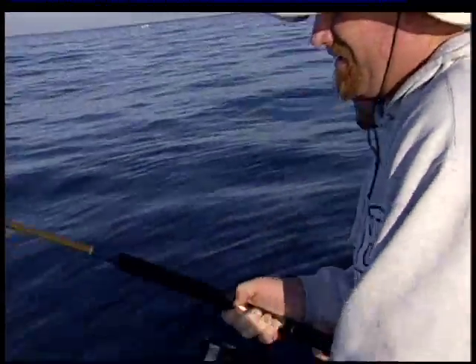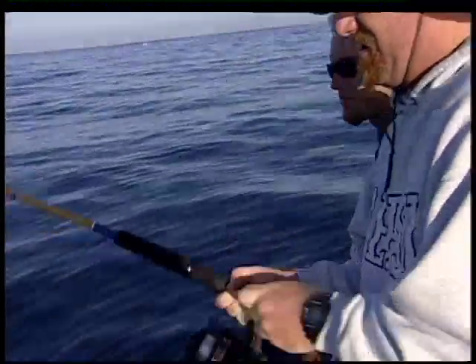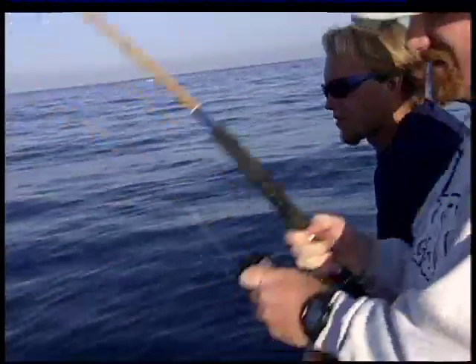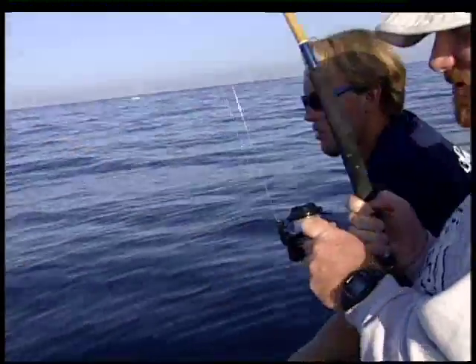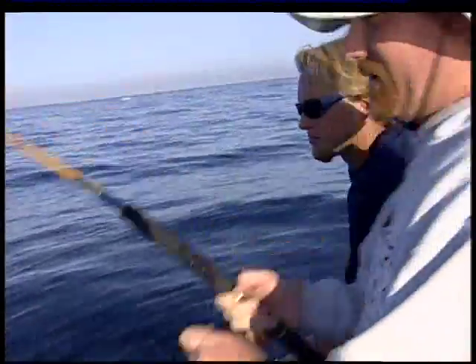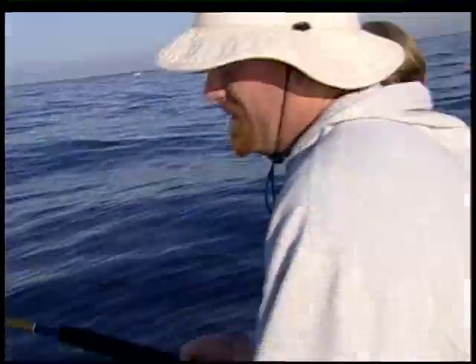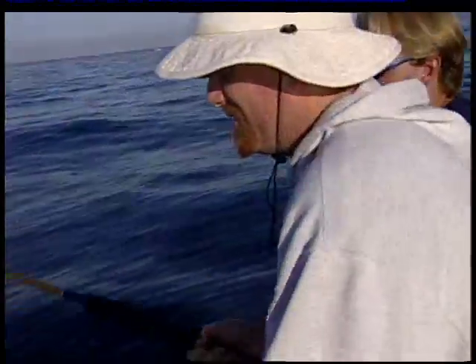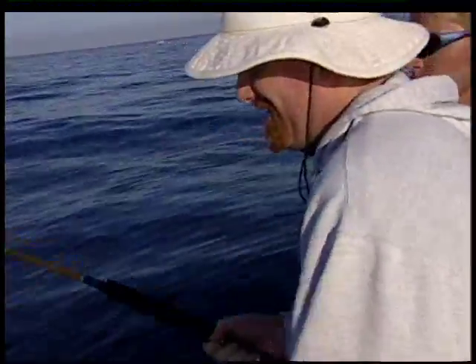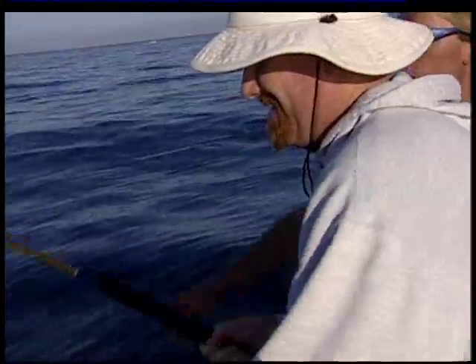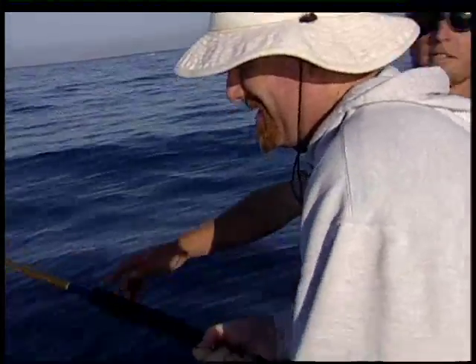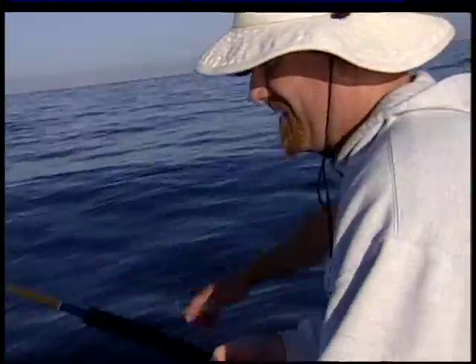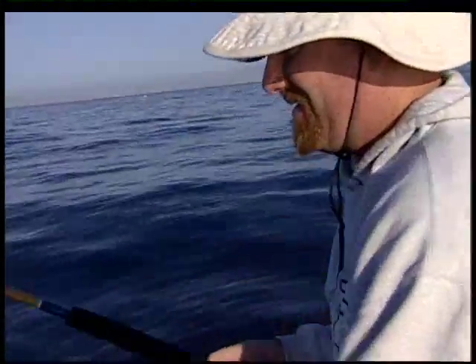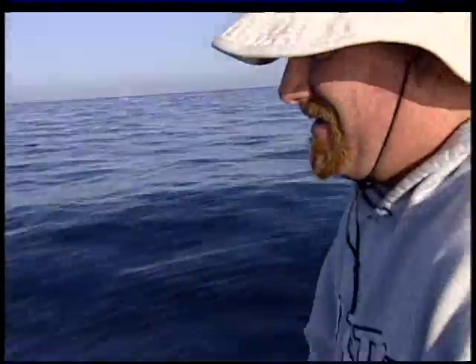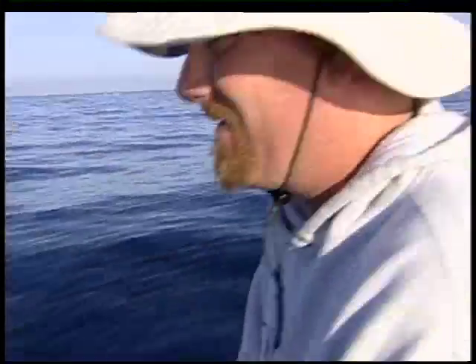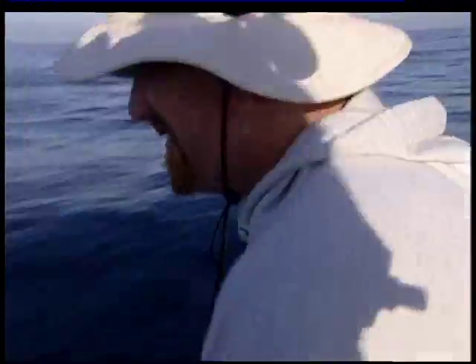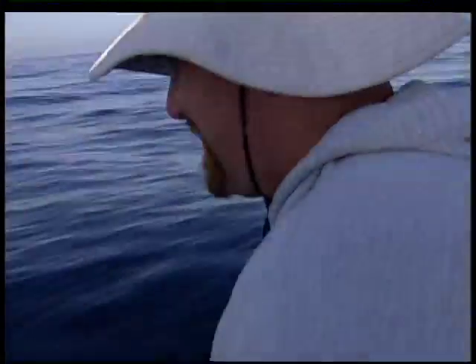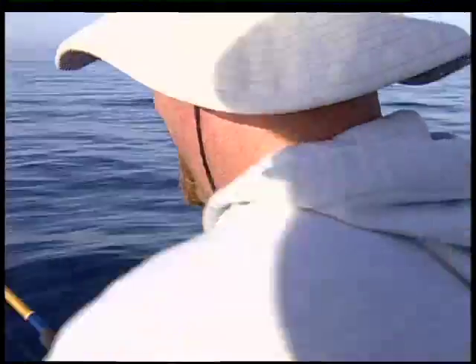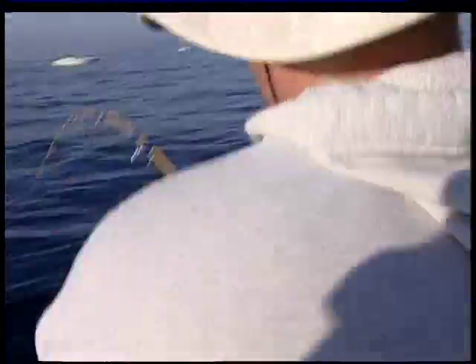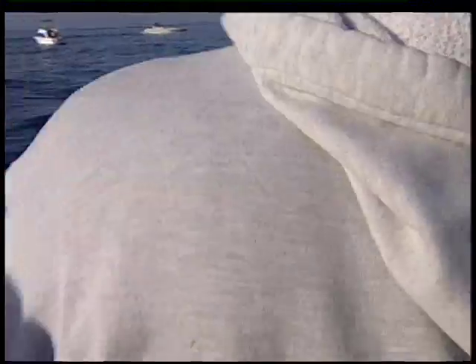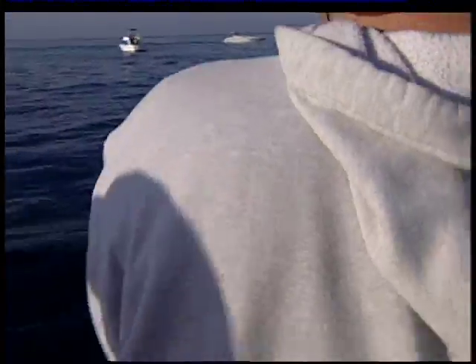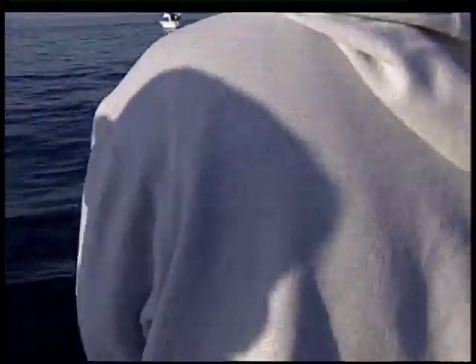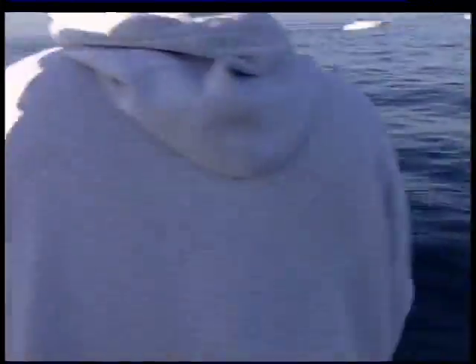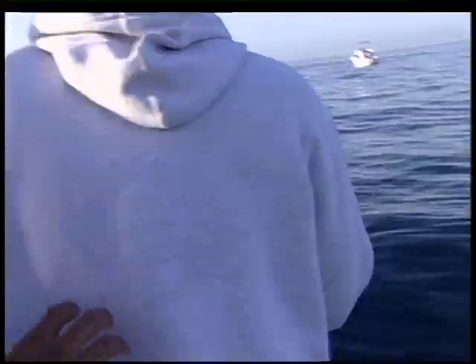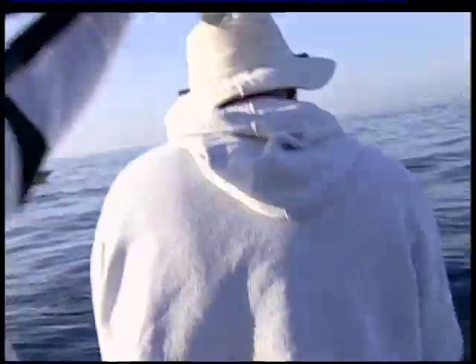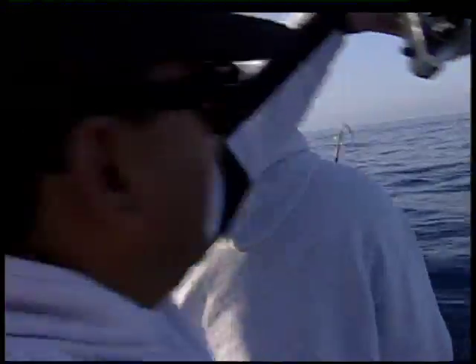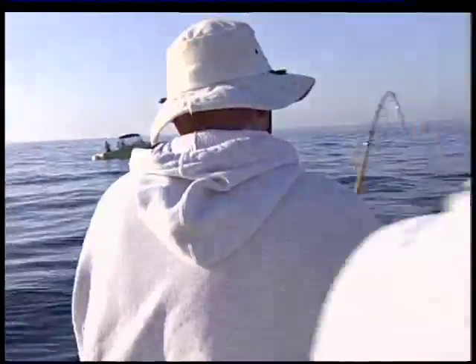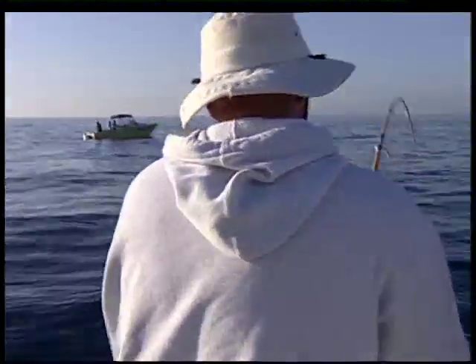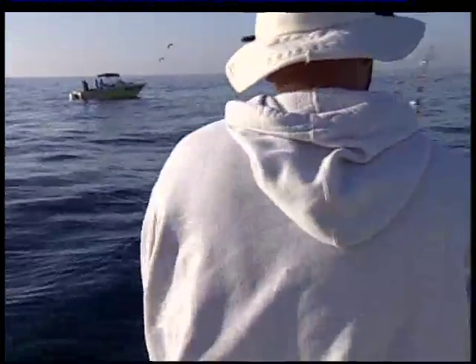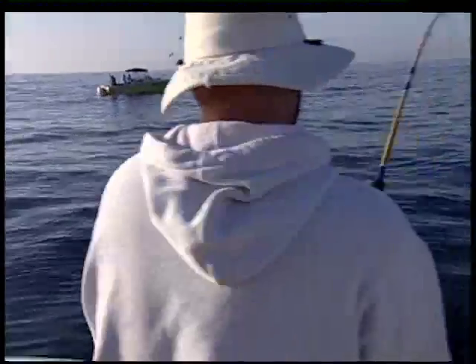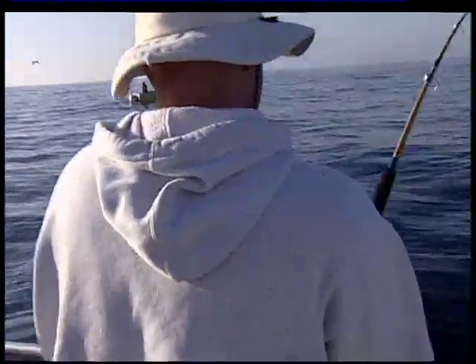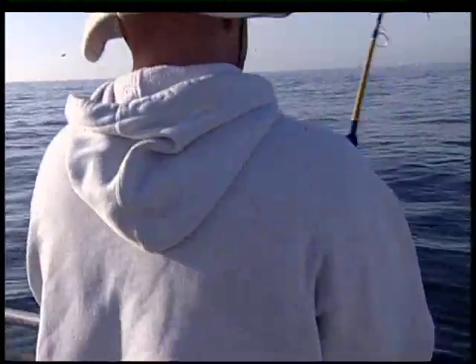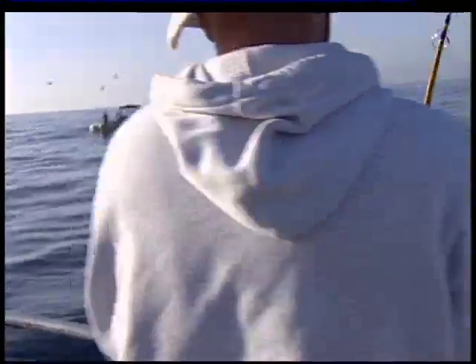Have a bait, Jimmy. Come on, baby. Walk left underneath. Come on, Jimmy. Come on down. Reel down. Come on, Jimmy. Thank you, Tommy.